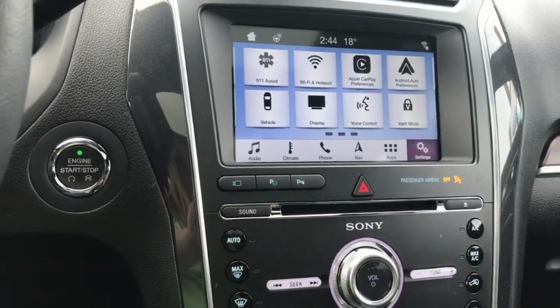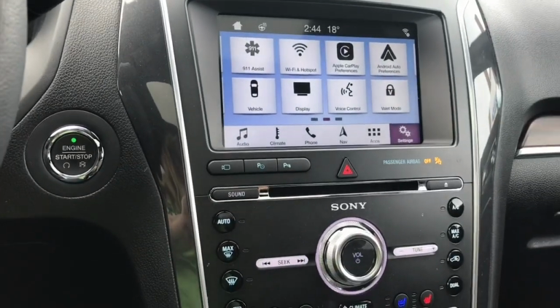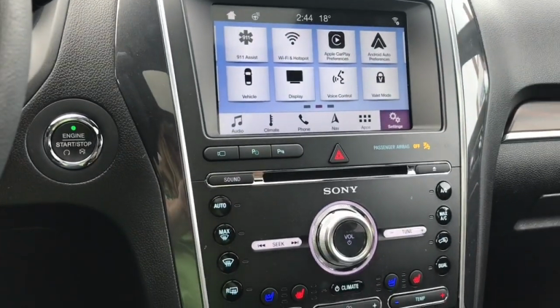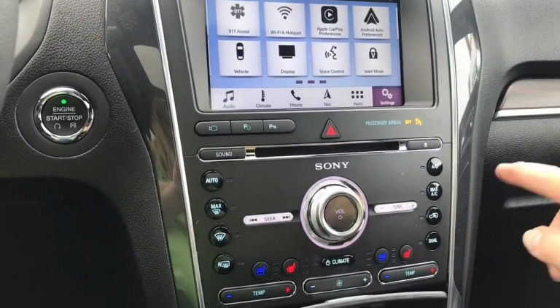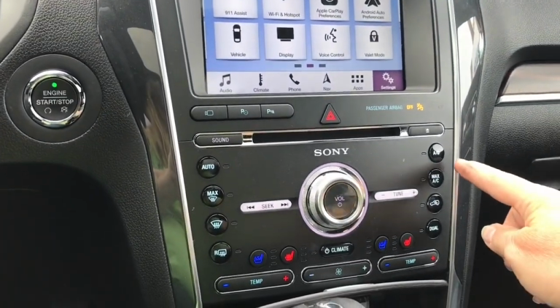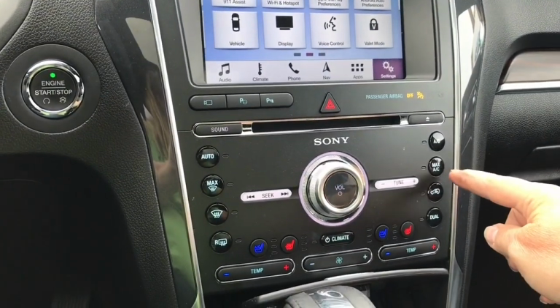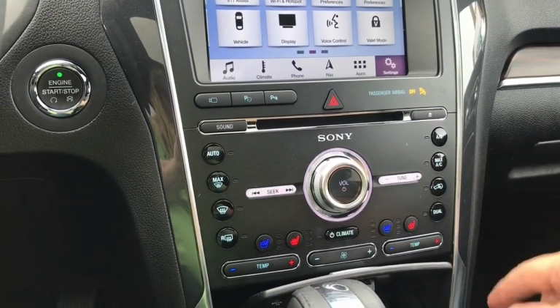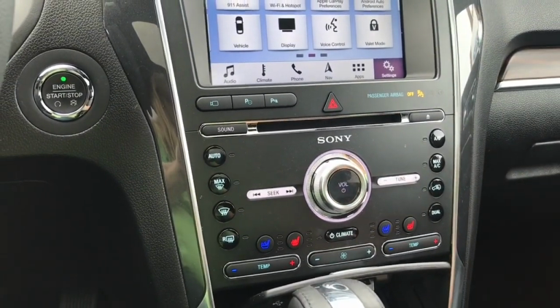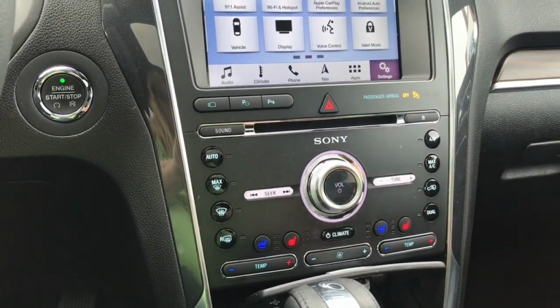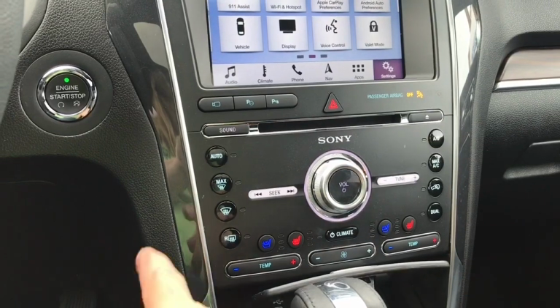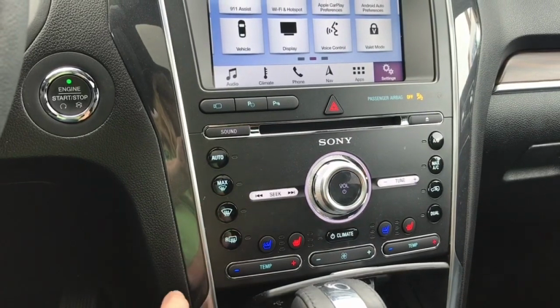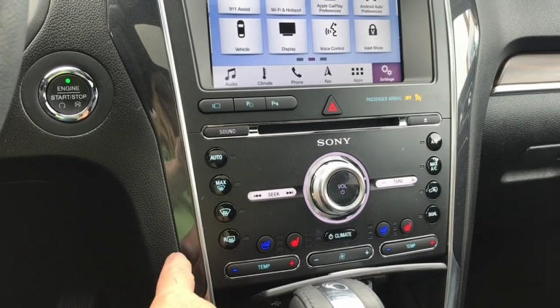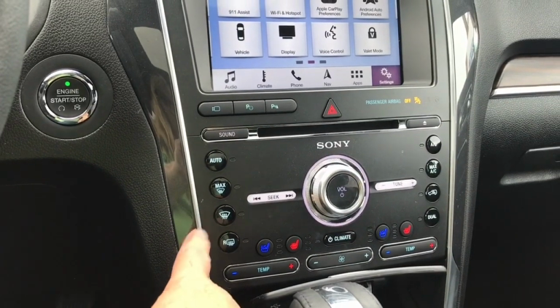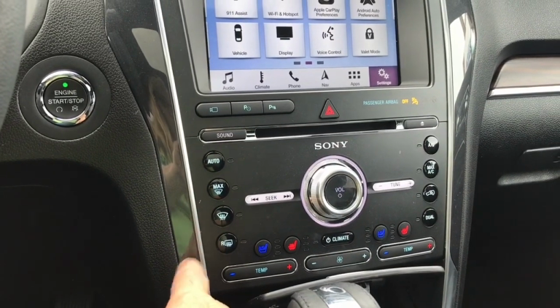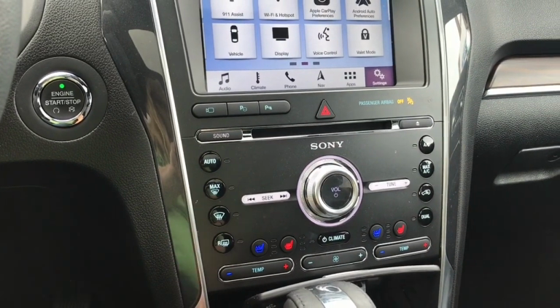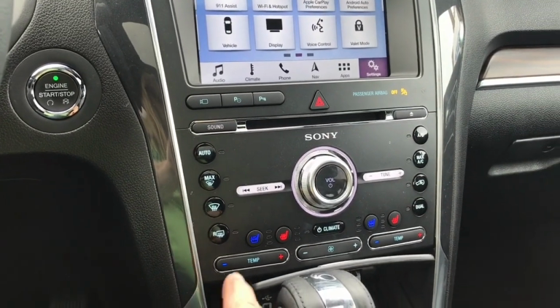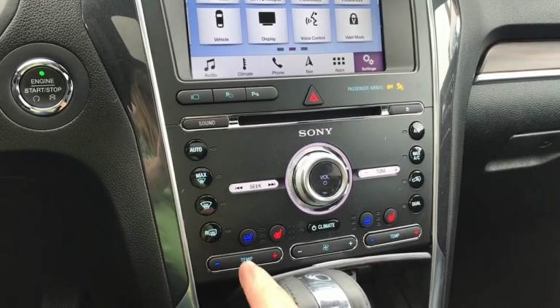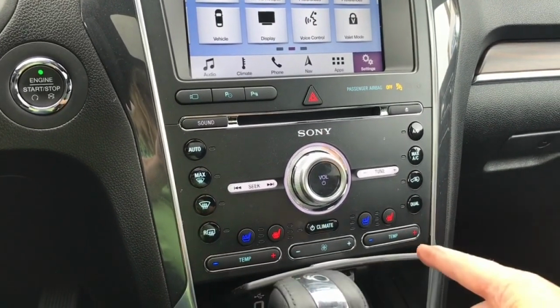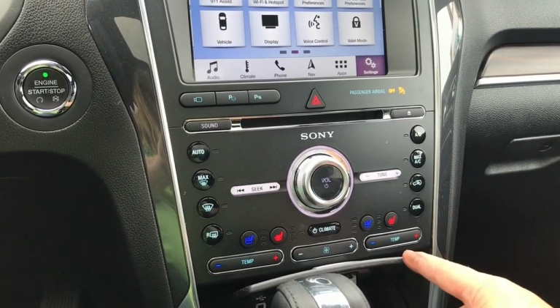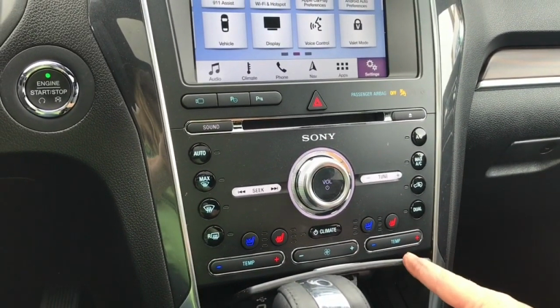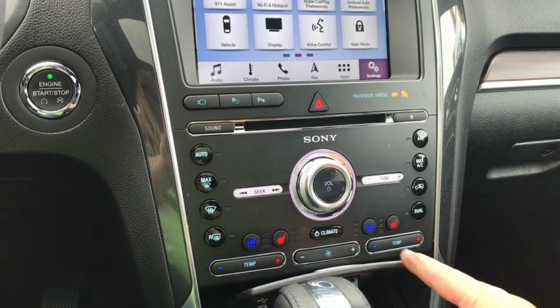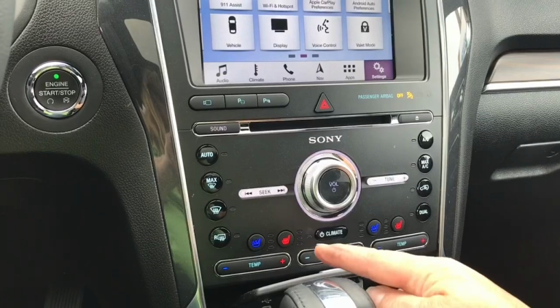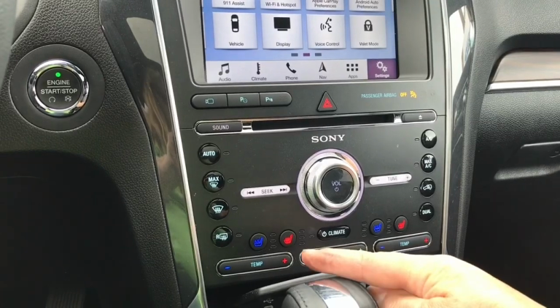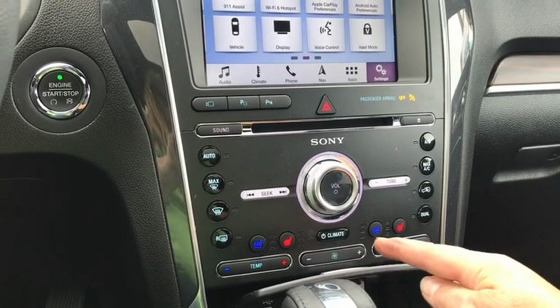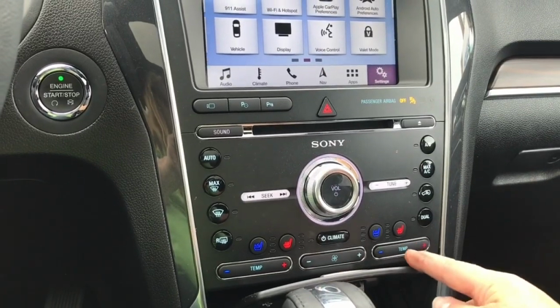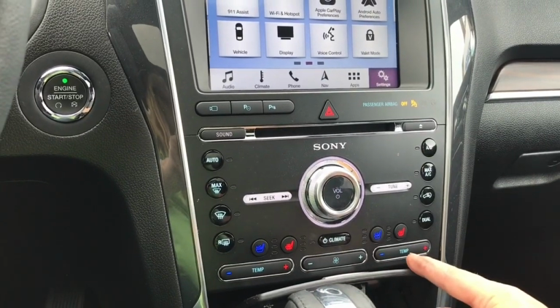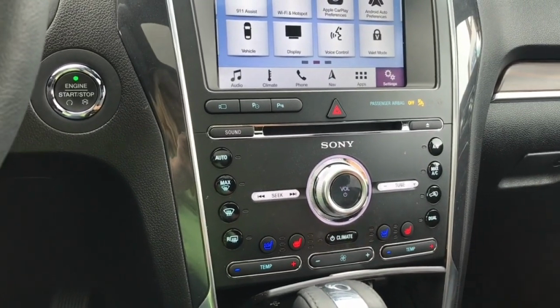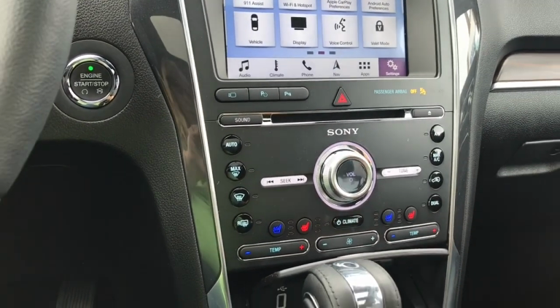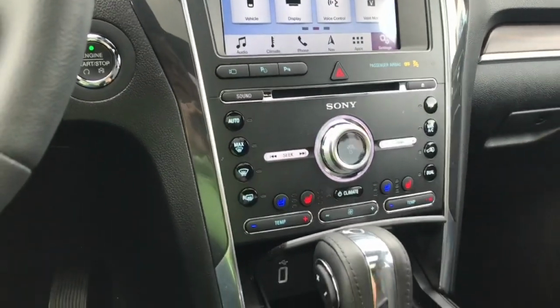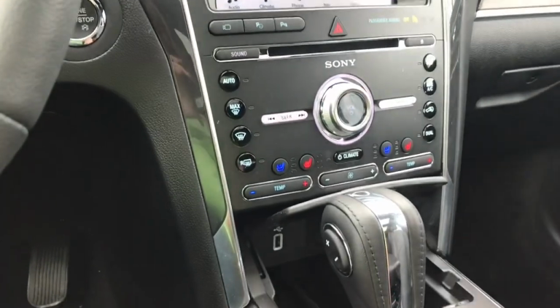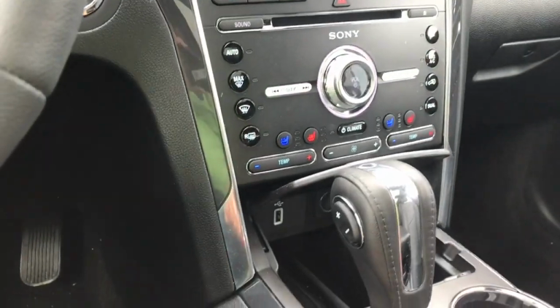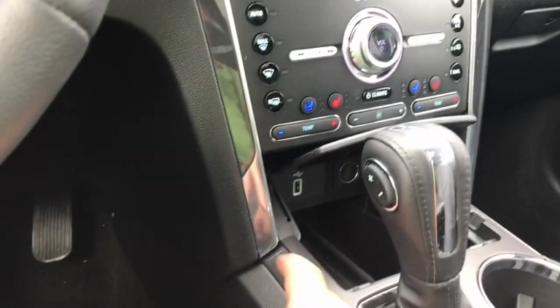On the right-hand side you have AC and max AC, and on the left you have your front and rear defrost. There's dual climate control for driver and passenger, as well as heated and cooled seats — both driver and passenger enjoy that — and your fan controls in the center.